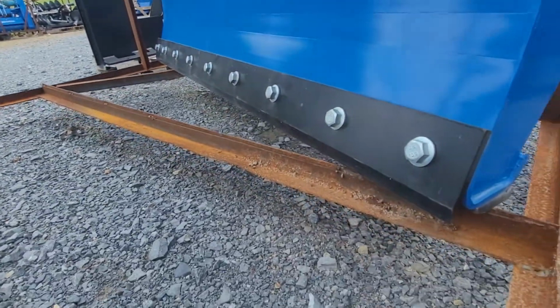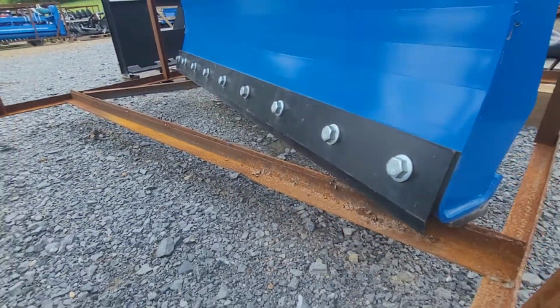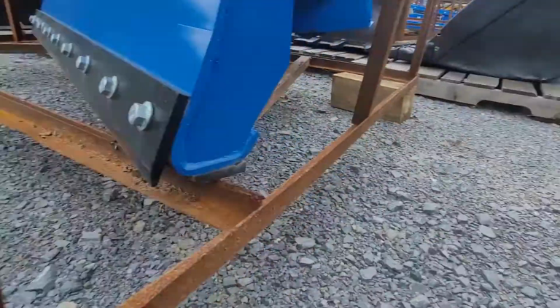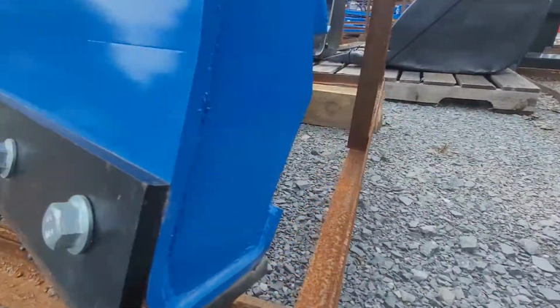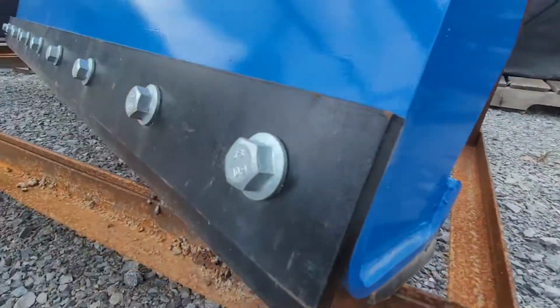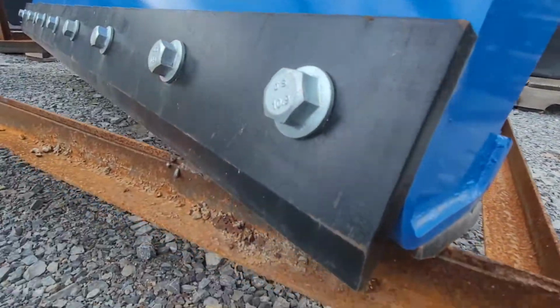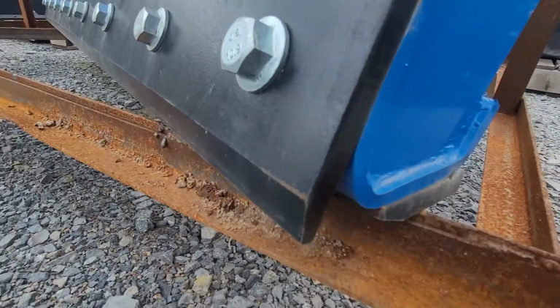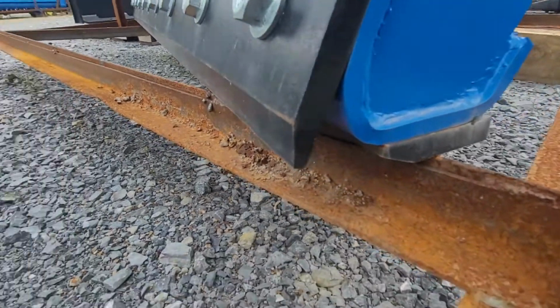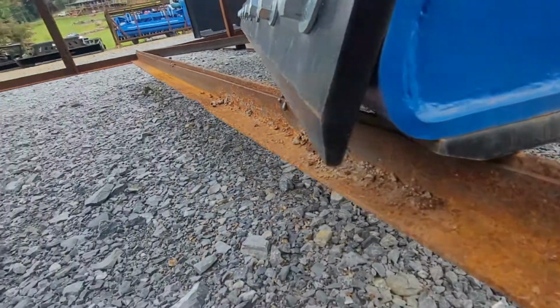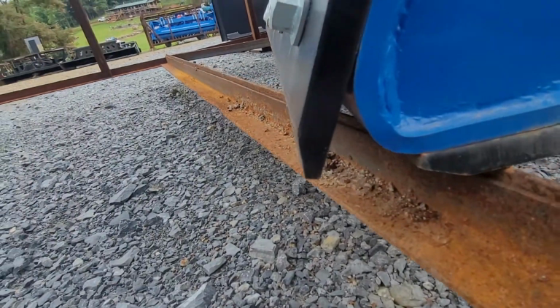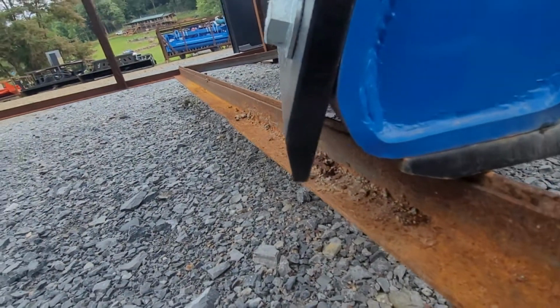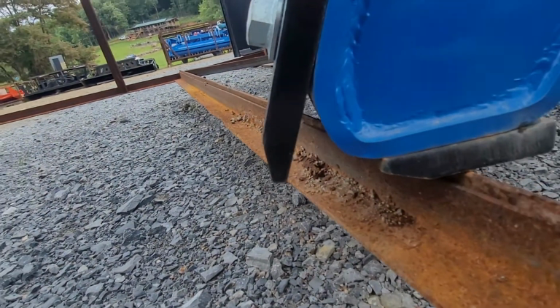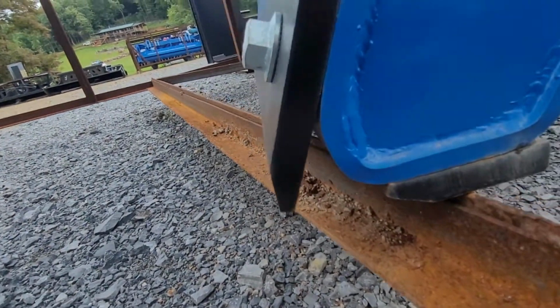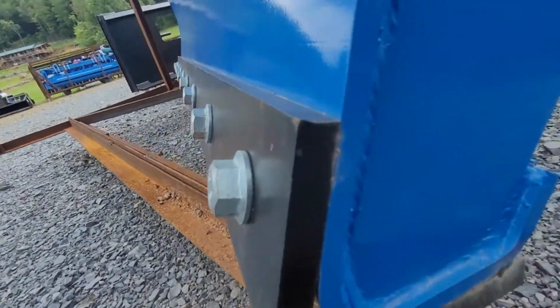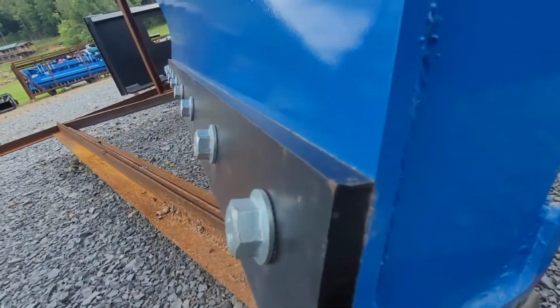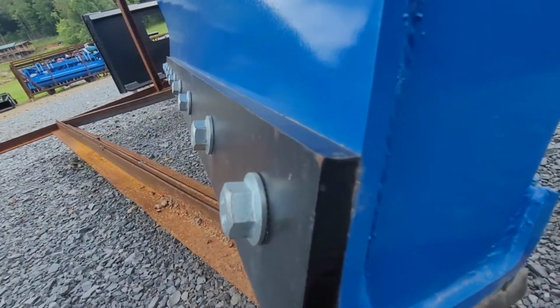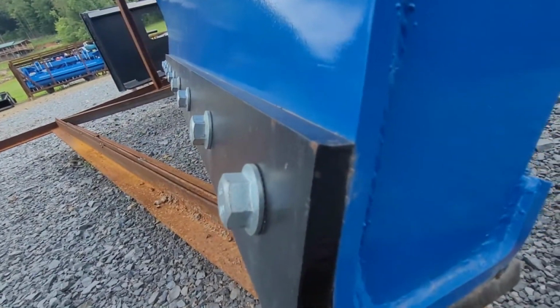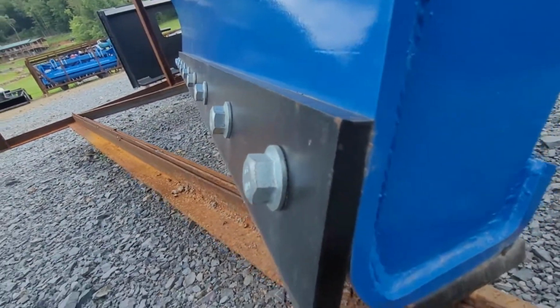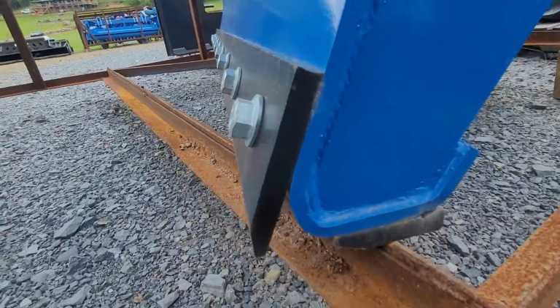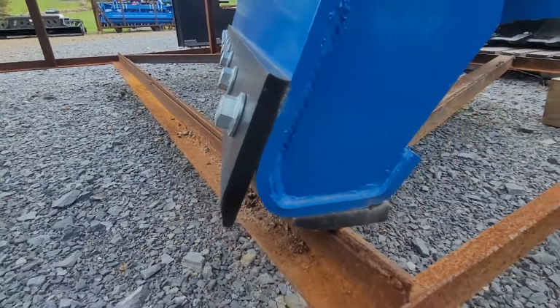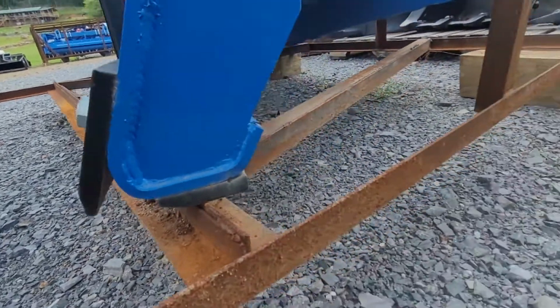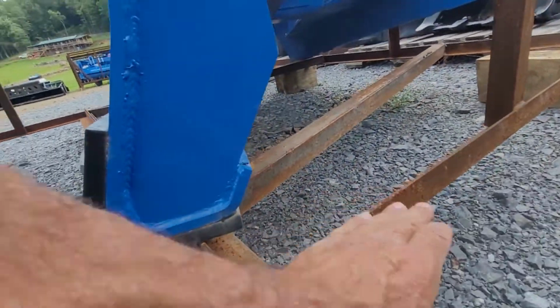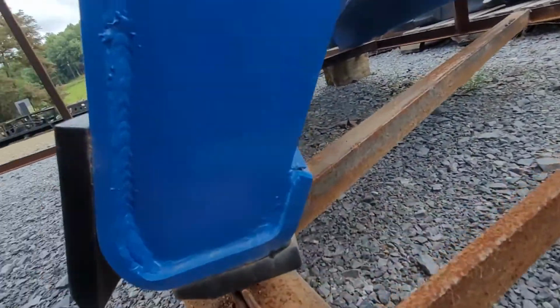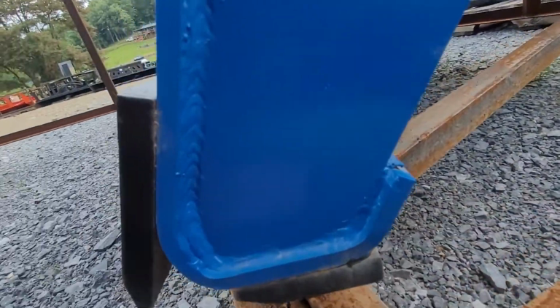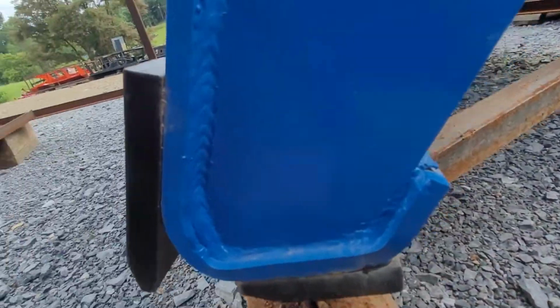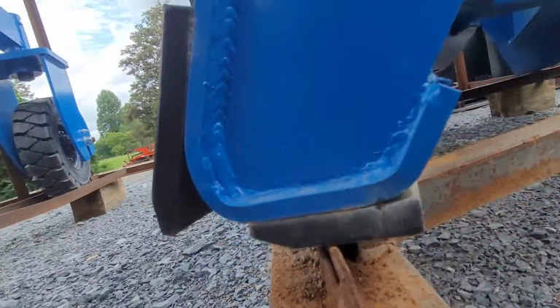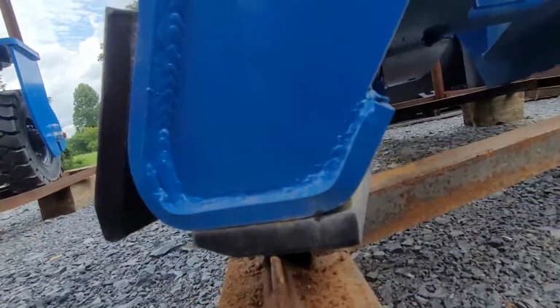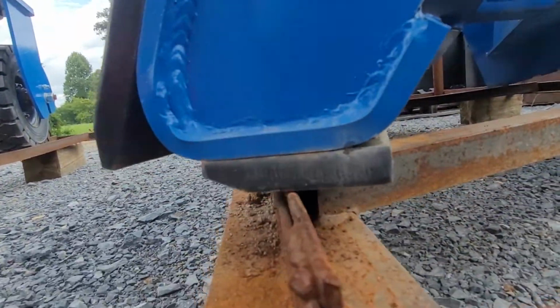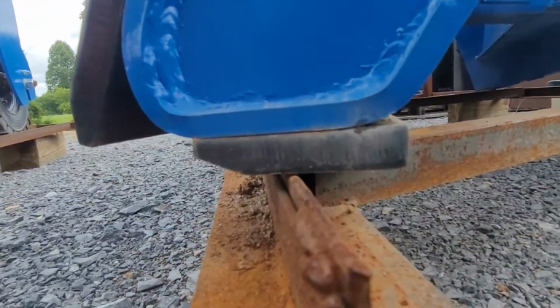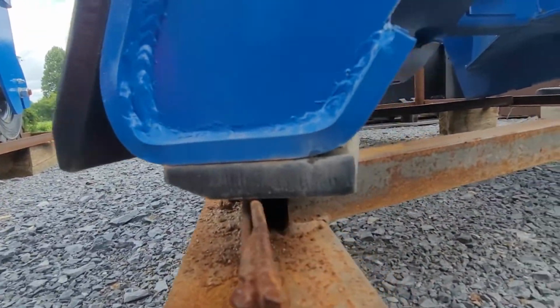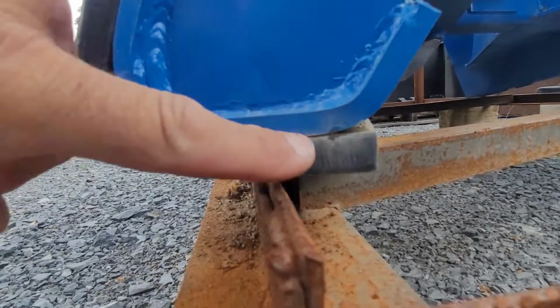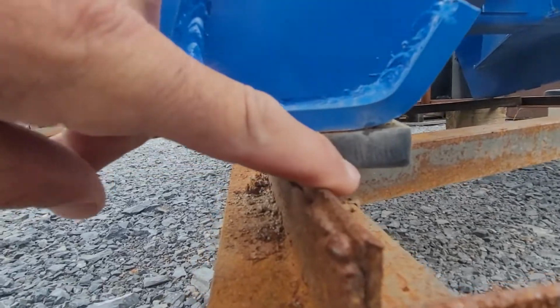The blade is reversible. Right now it has that edge down, but you can flip it over and put that edge down. It has a replaceable bottom shoe on it as well, right here.